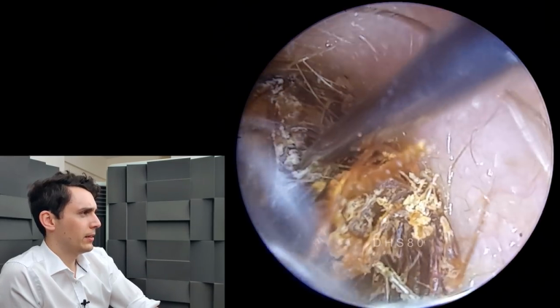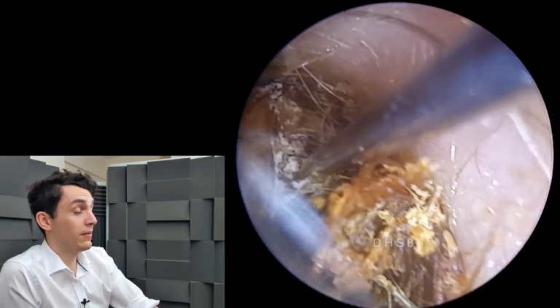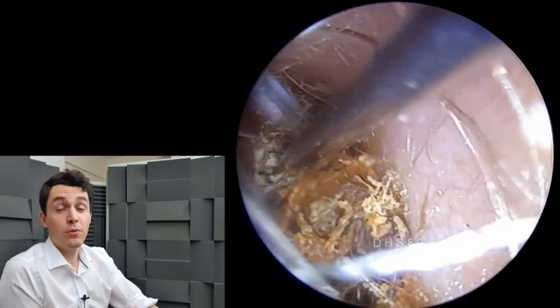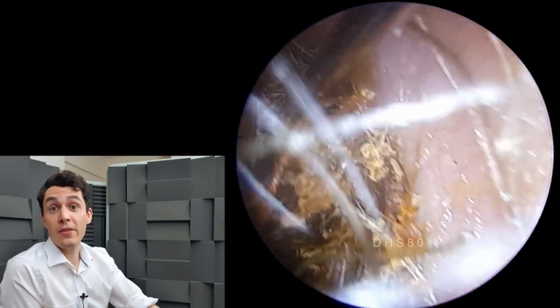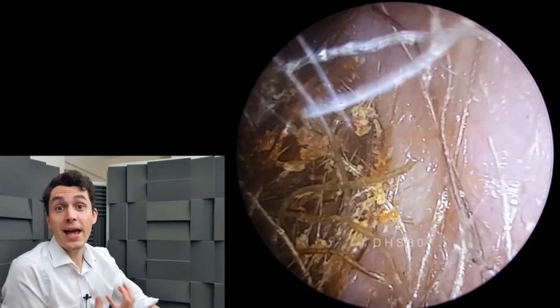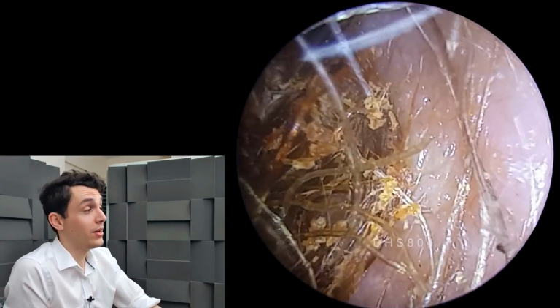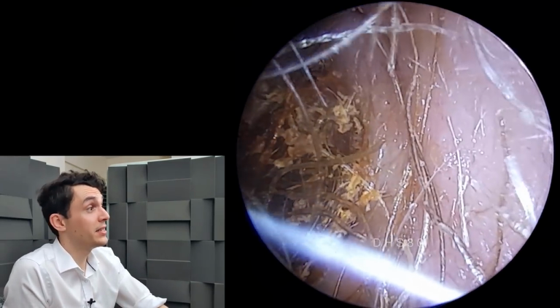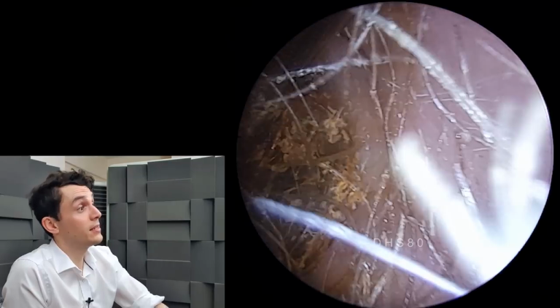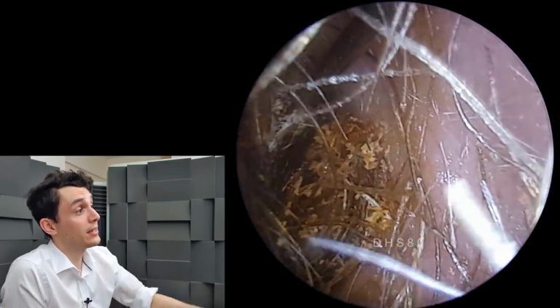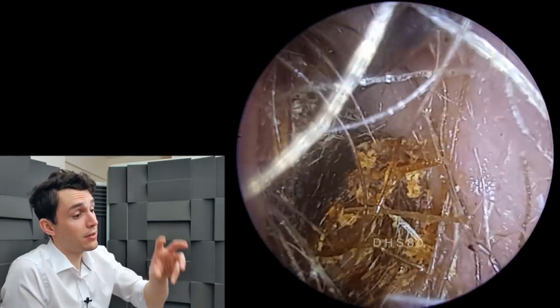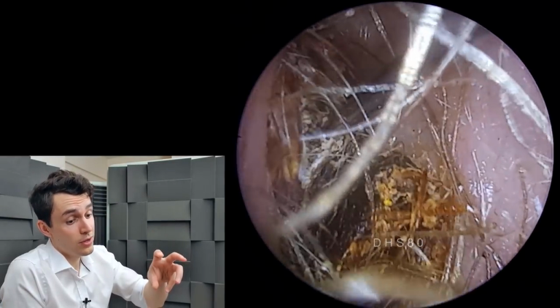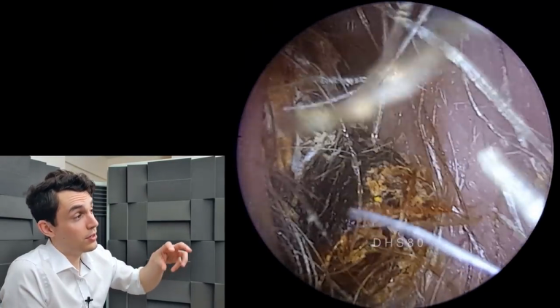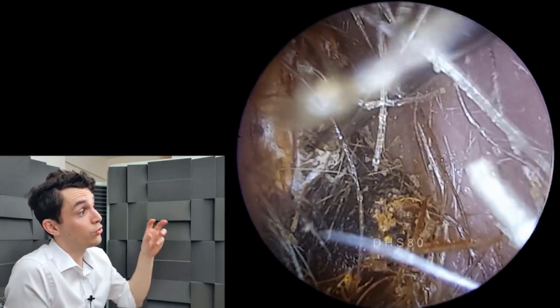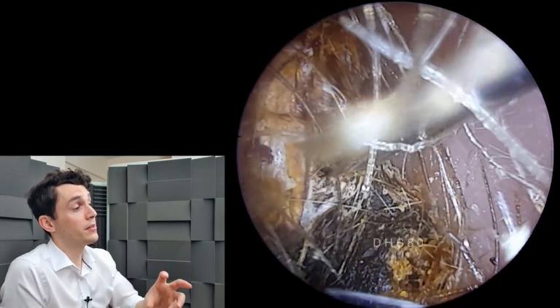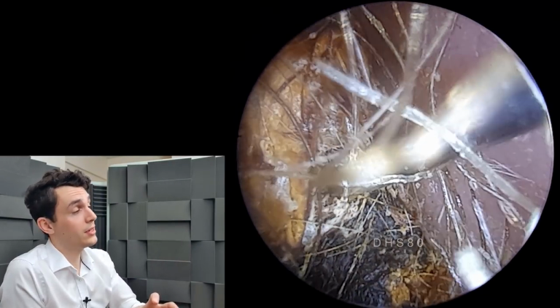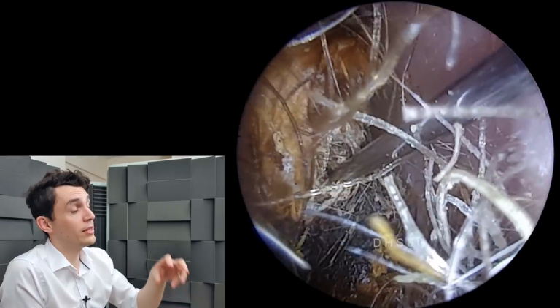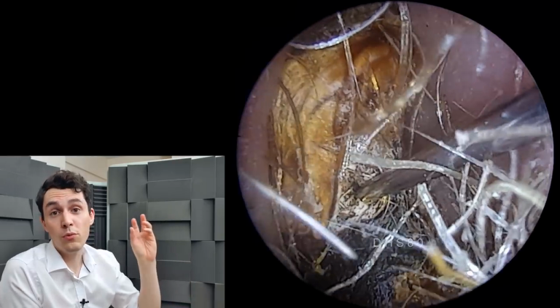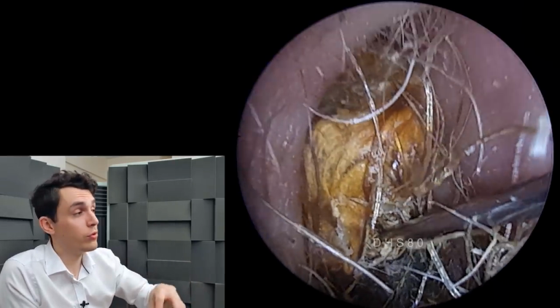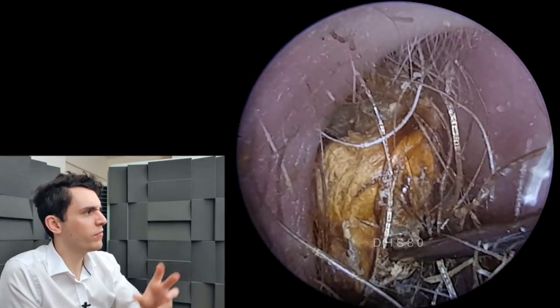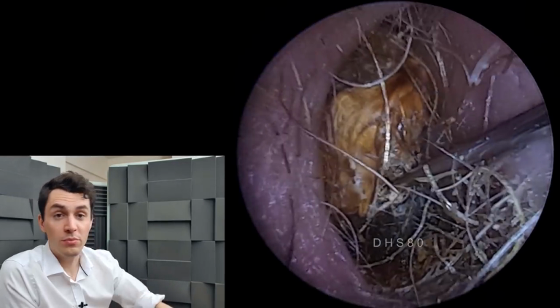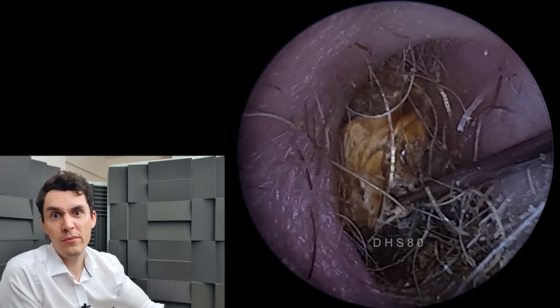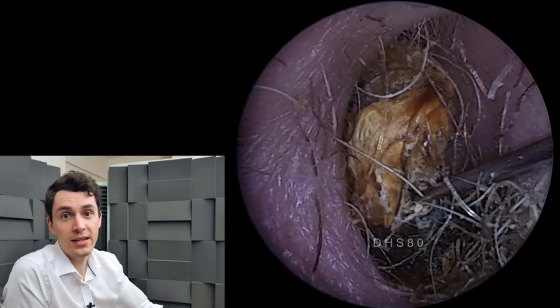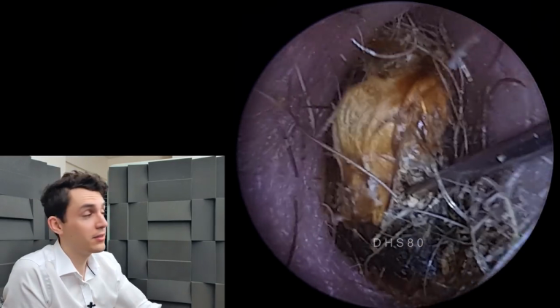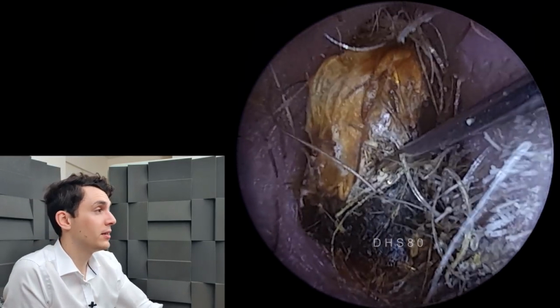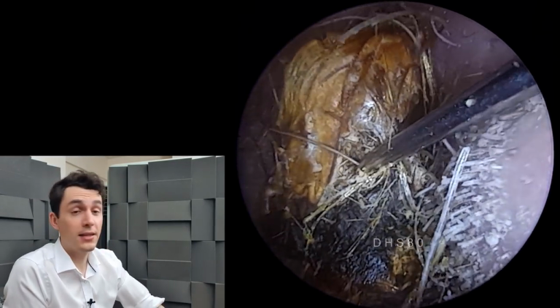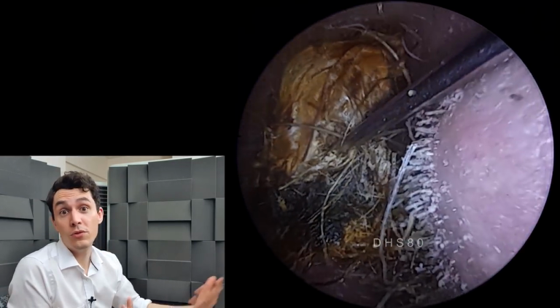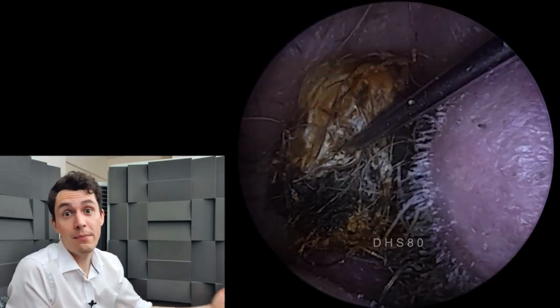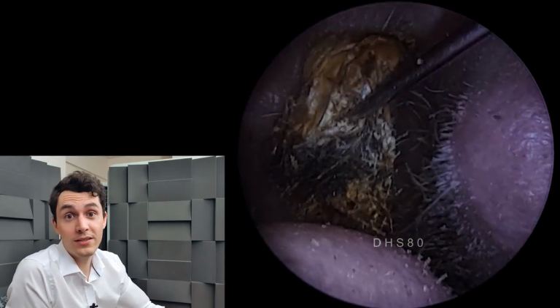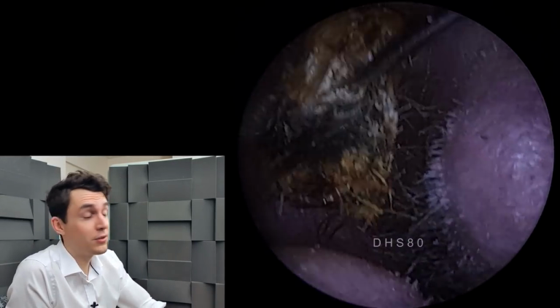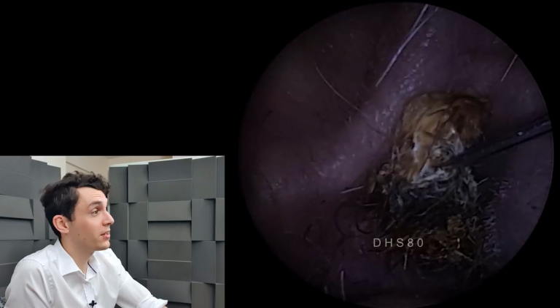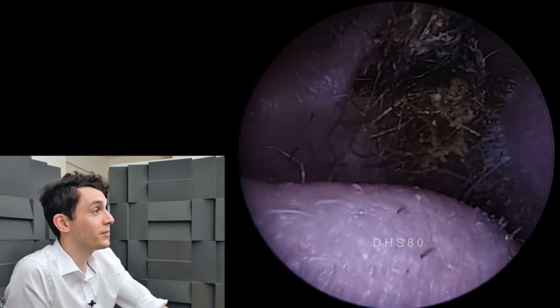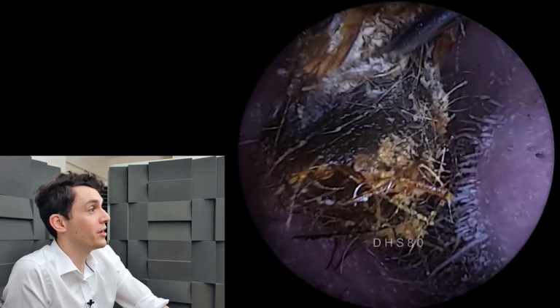If anybody's wondering about the word tamponade, it is basically the act of putting an absorbent material into a wound or an orifice to stop it from hemorrhaging. As you would a tampon, obviously — so that's where the word comes from: tamponade.